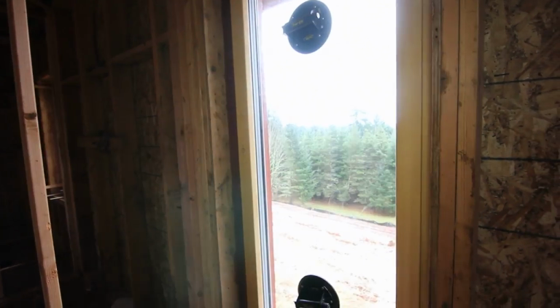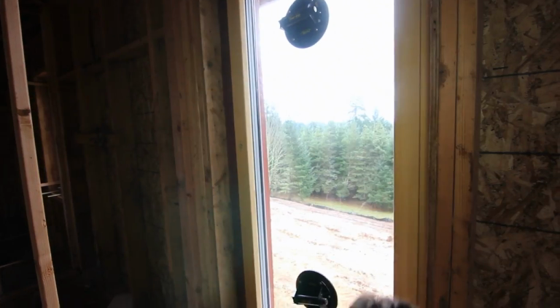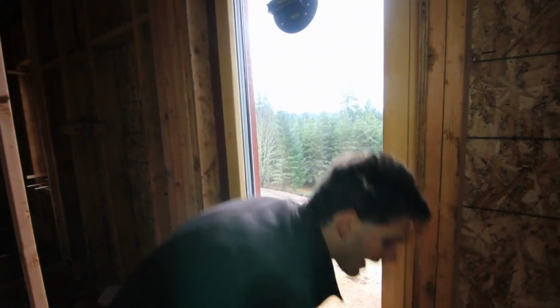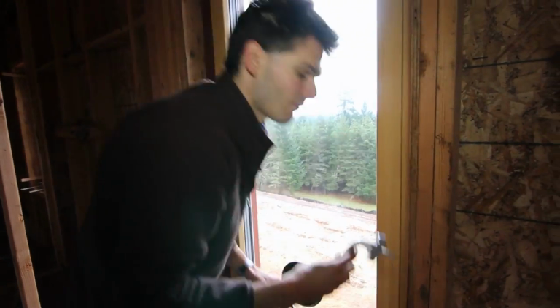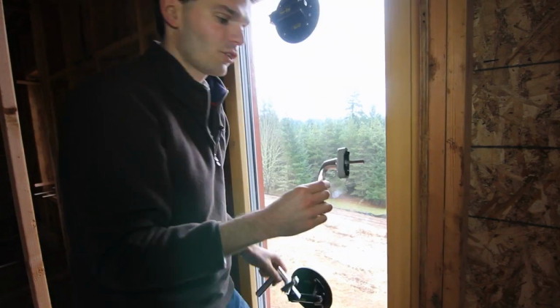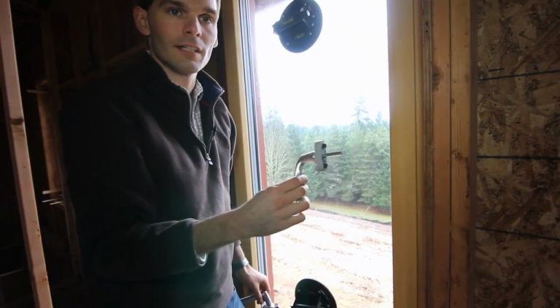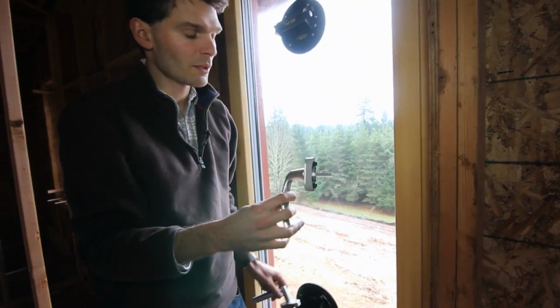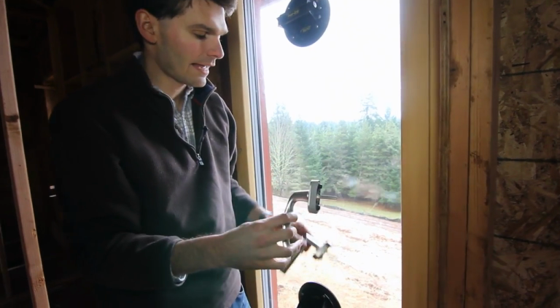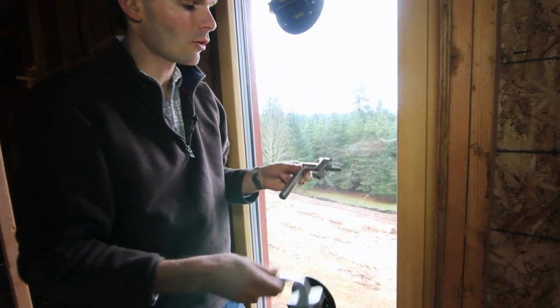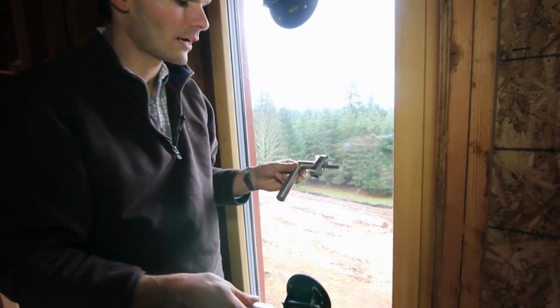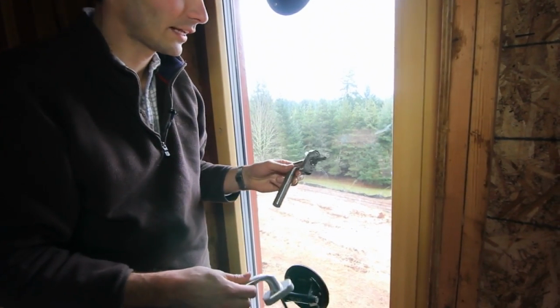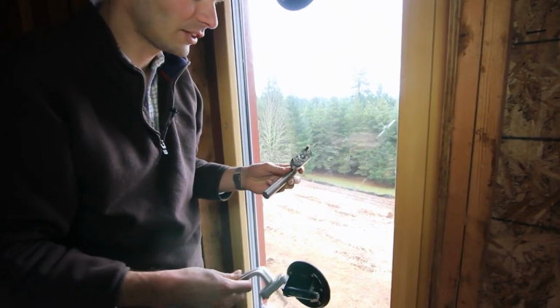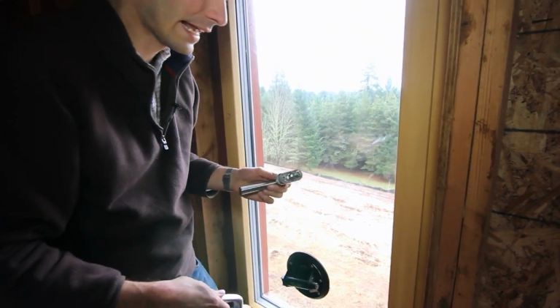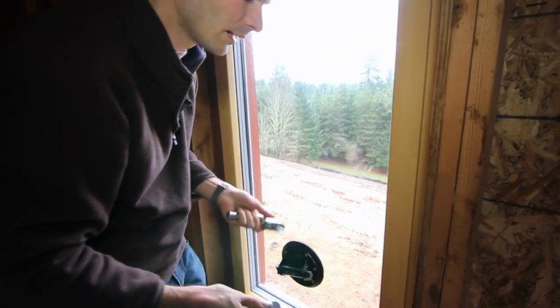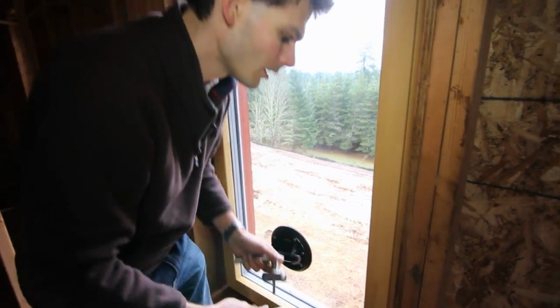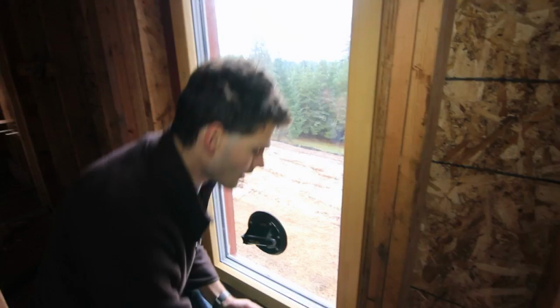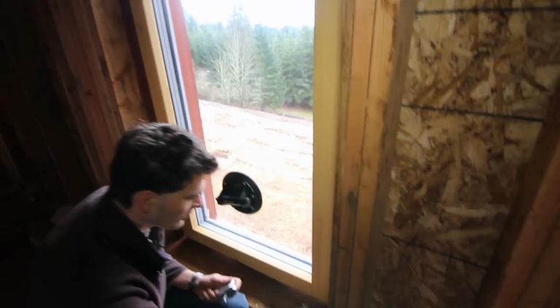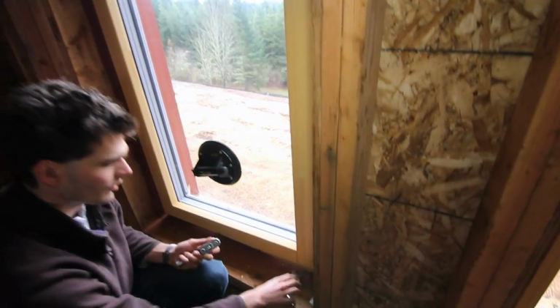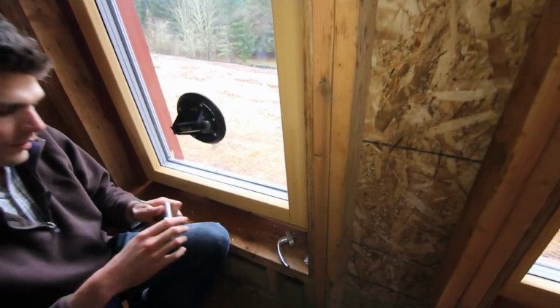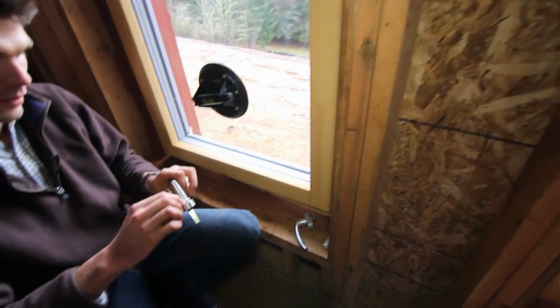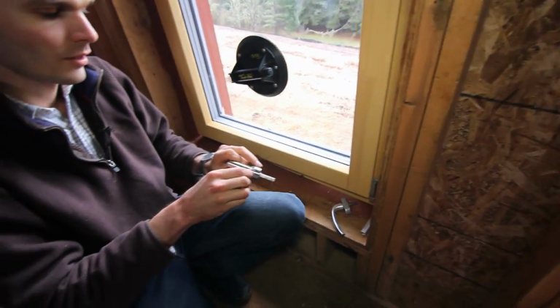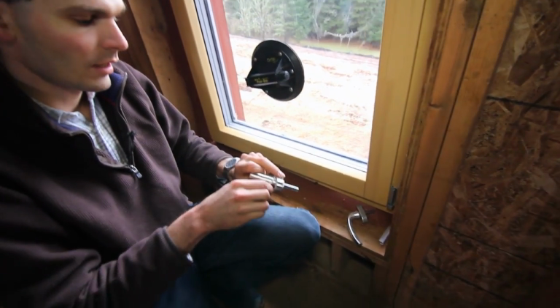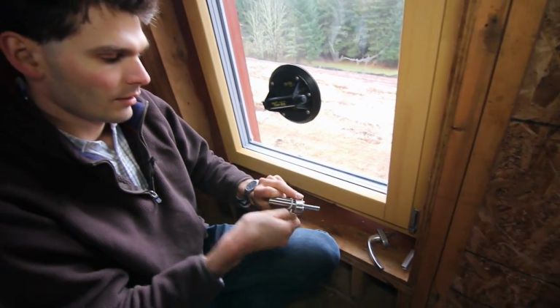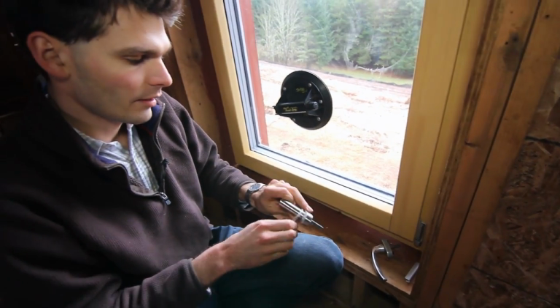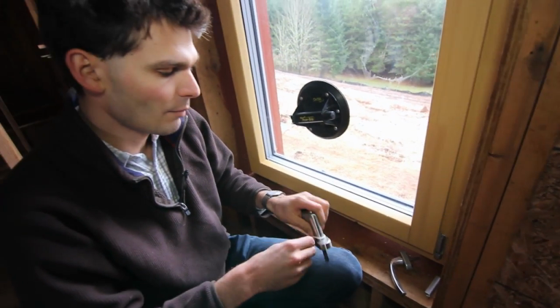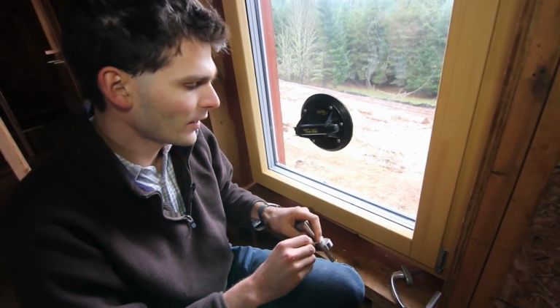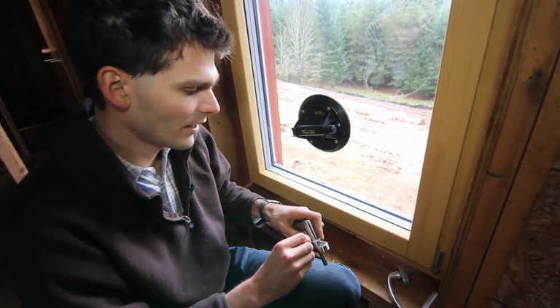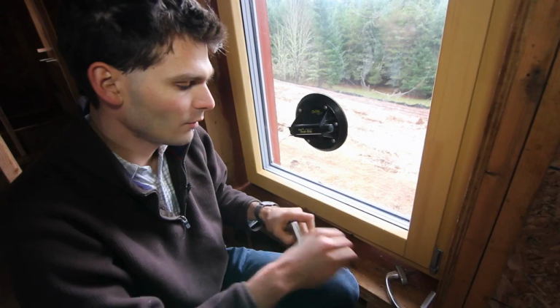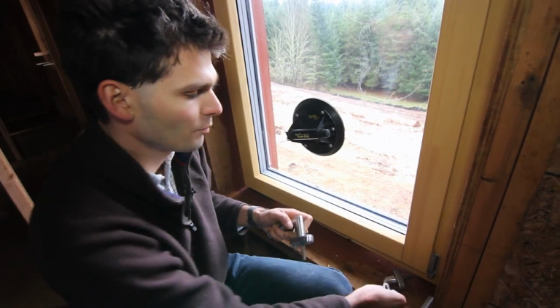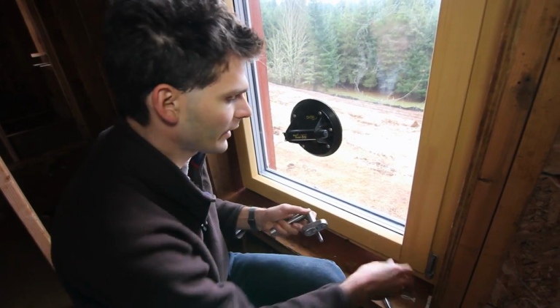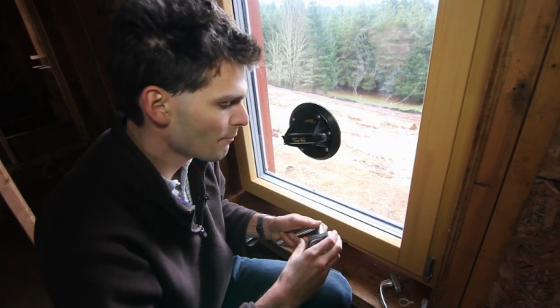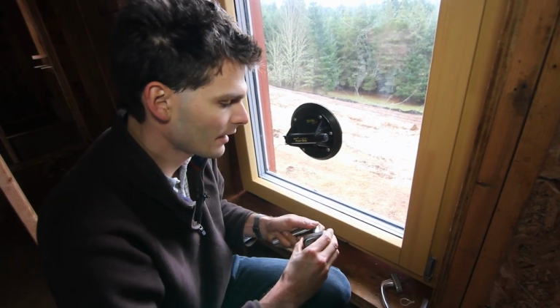You'll either have our standard aluminum handle or our stainless steel handle. They both work the same — you just pull the cap back.